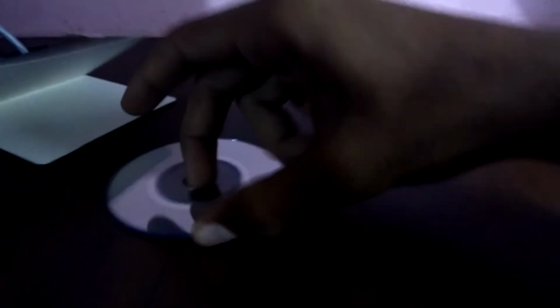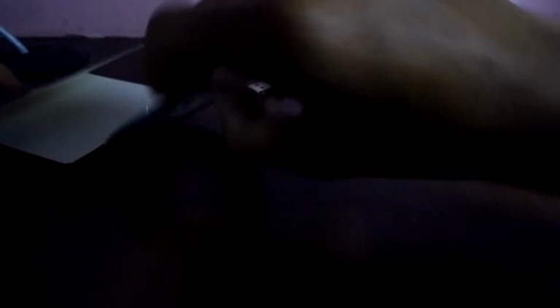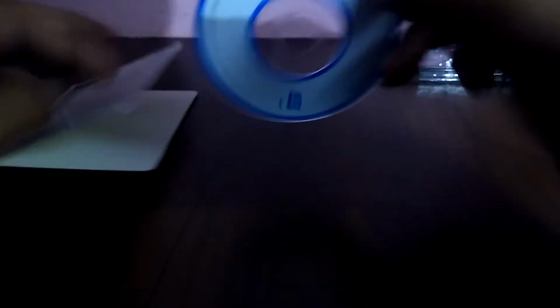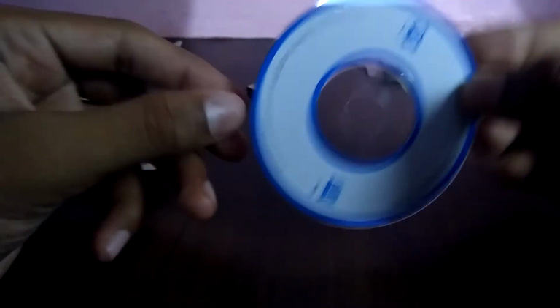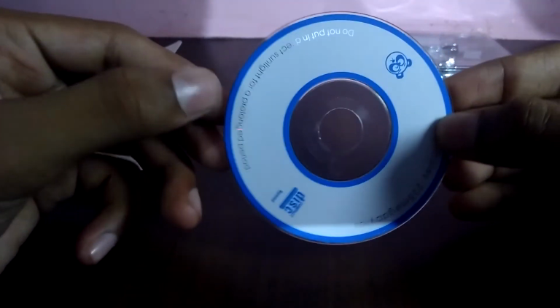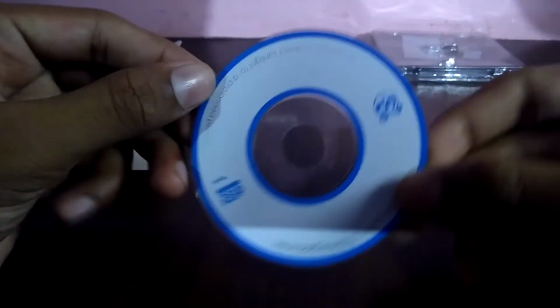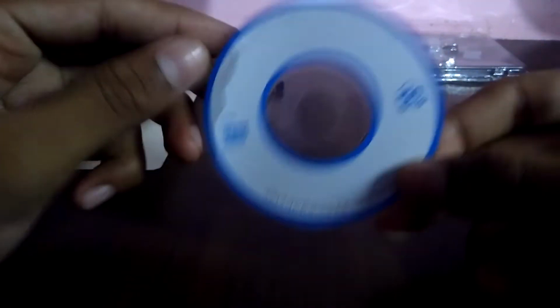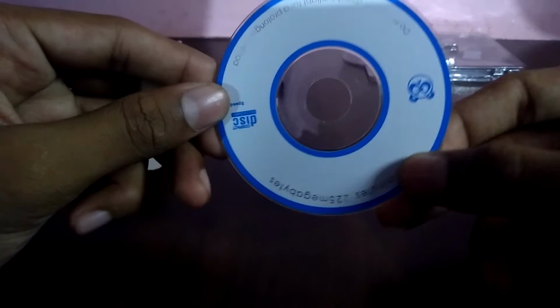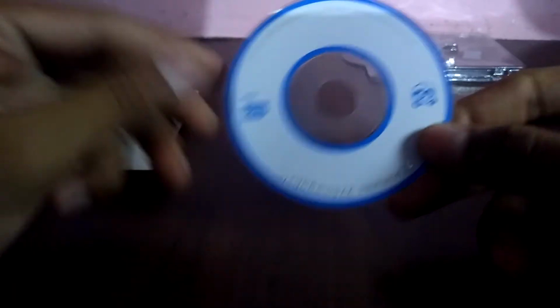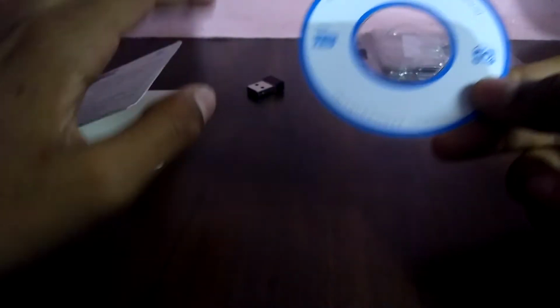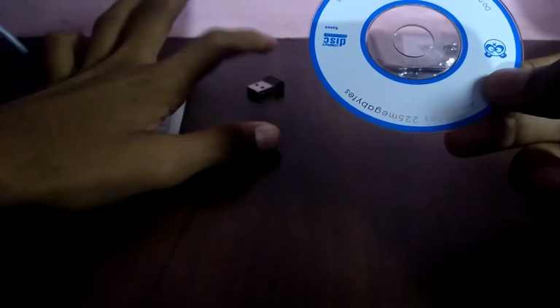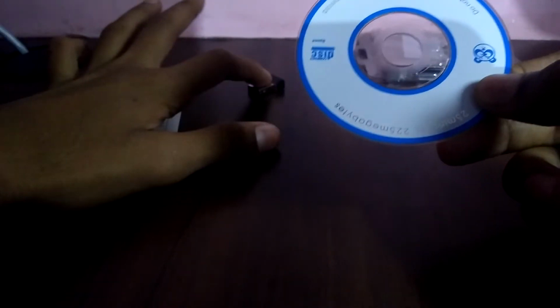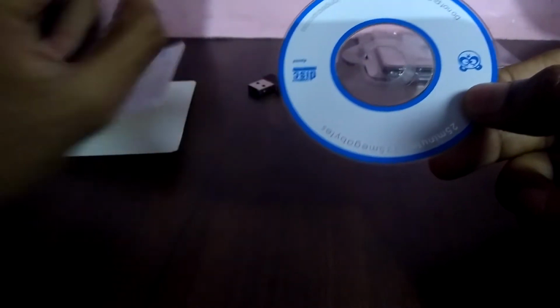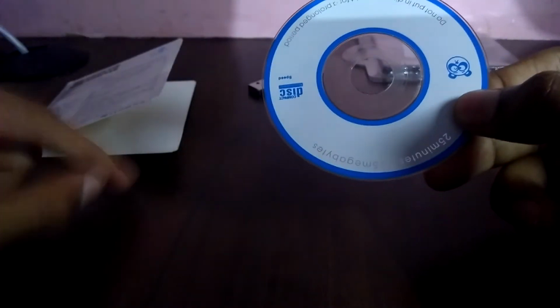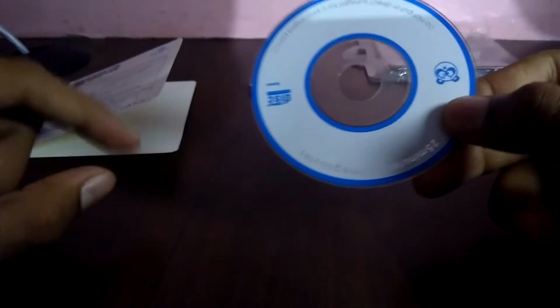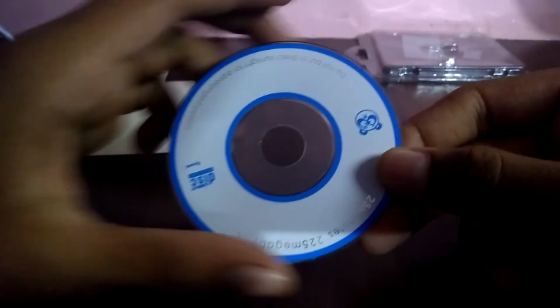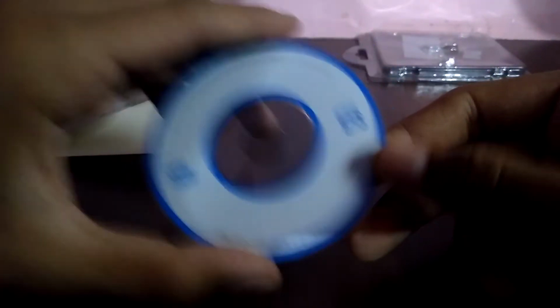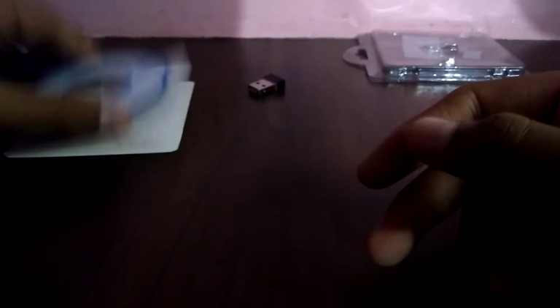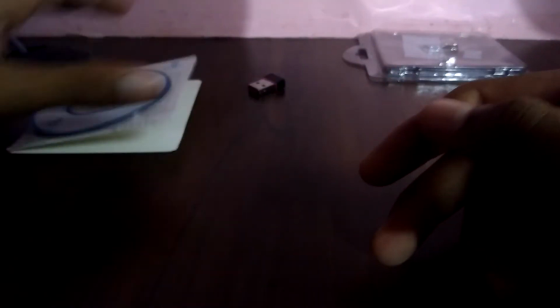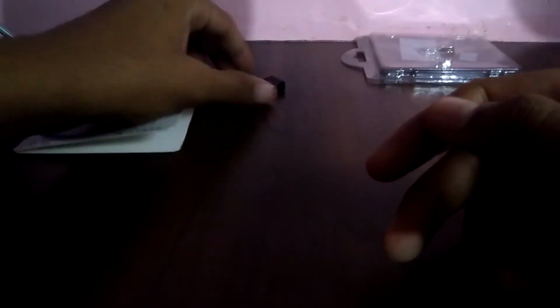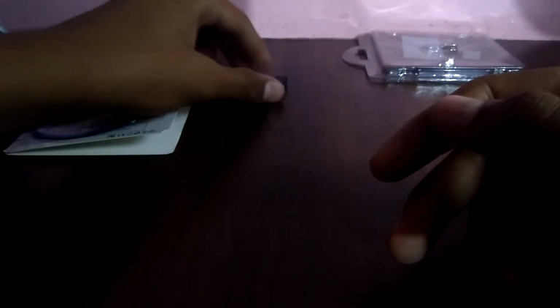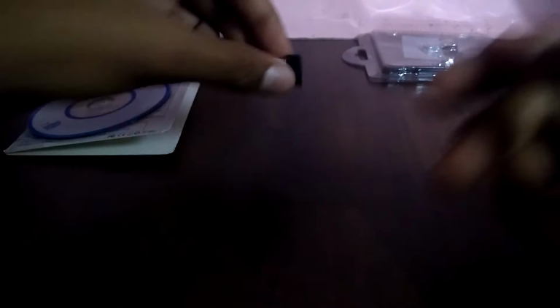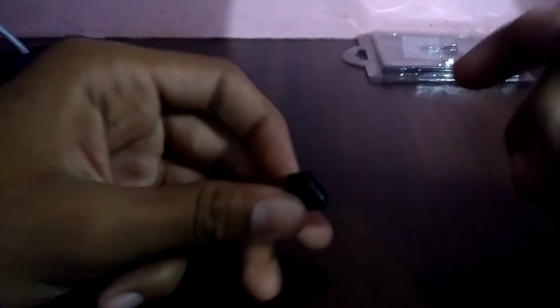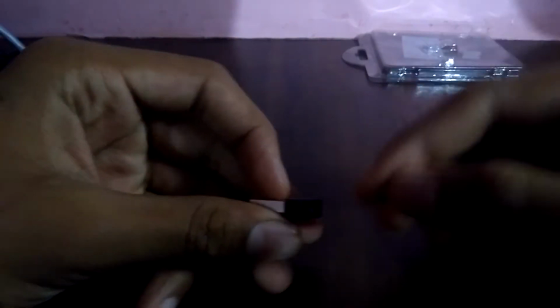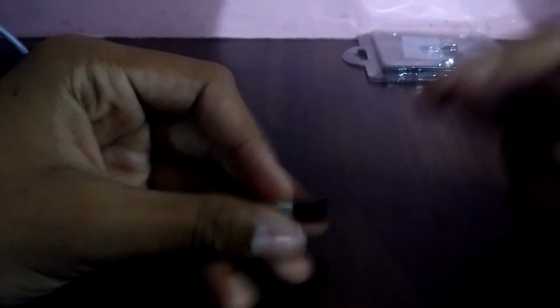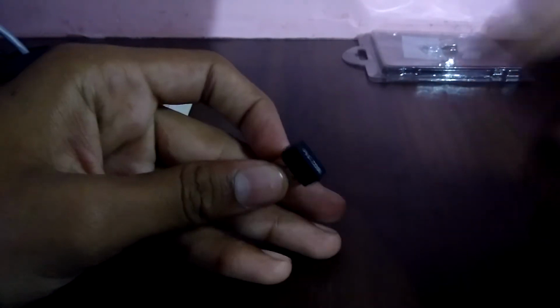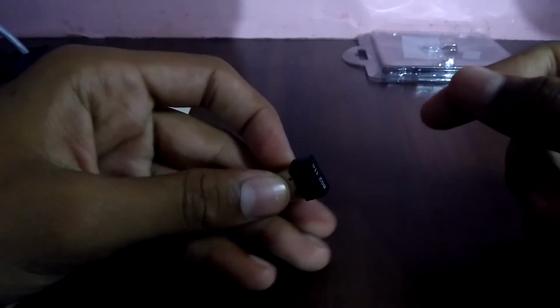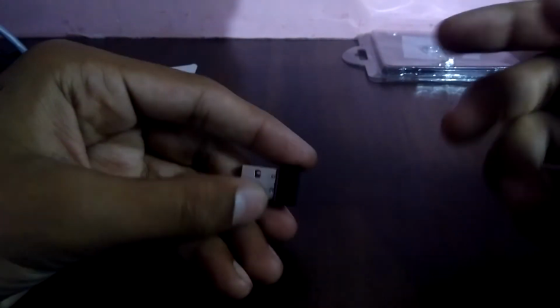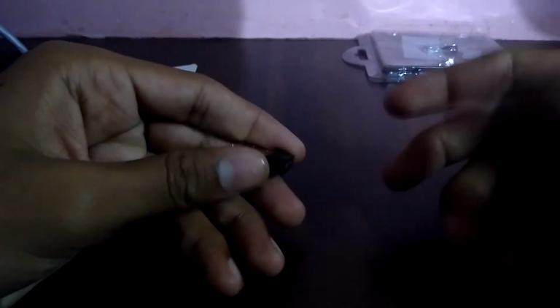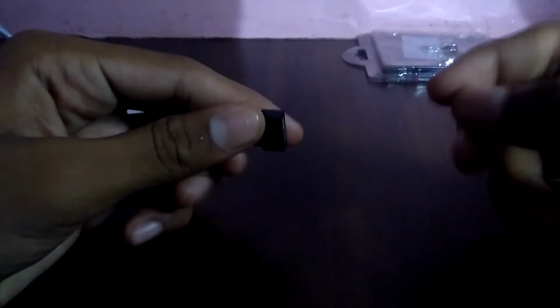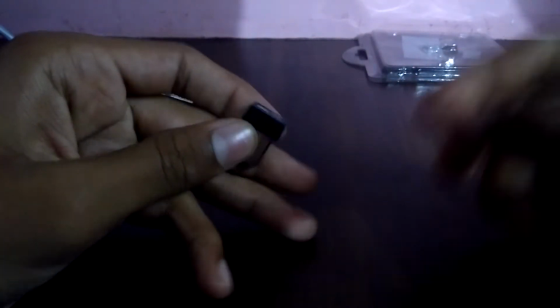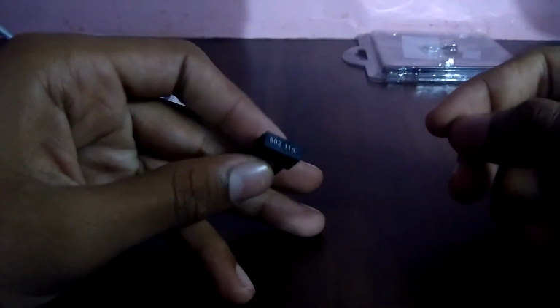This CD helps you to install the software for this gadget on your computer. Okay, let us see how it works — how does this small thing work?